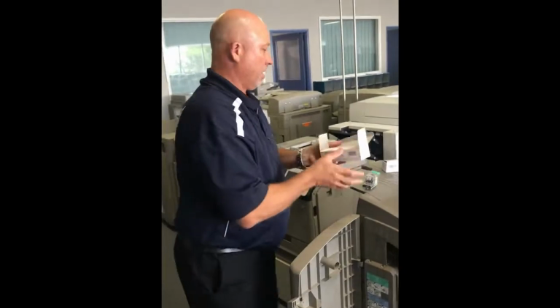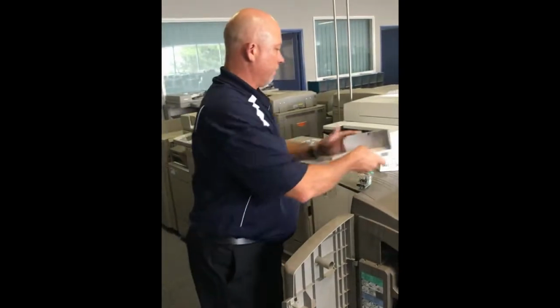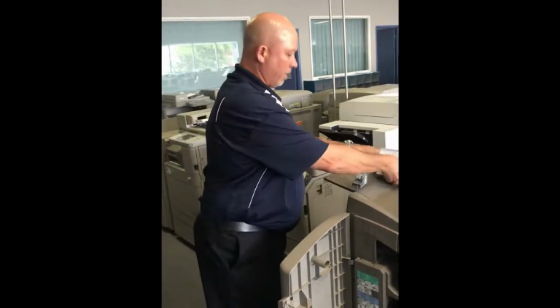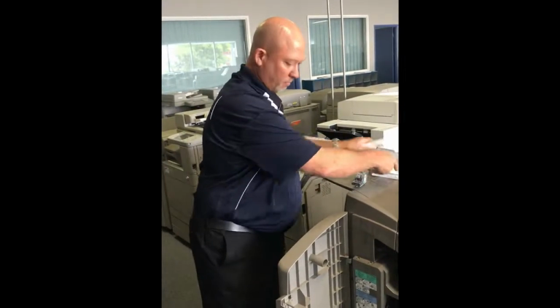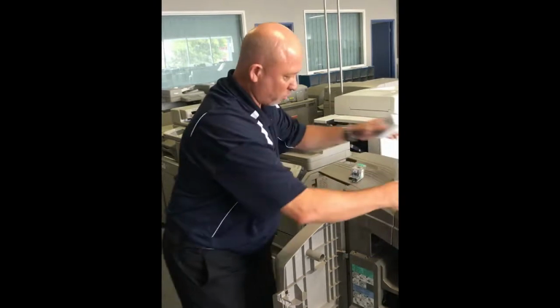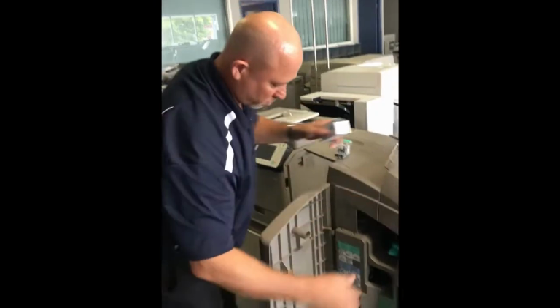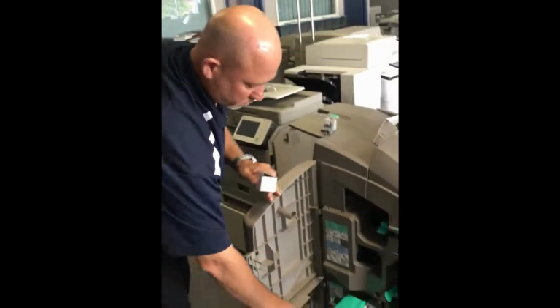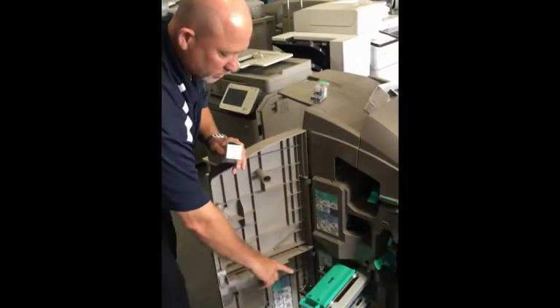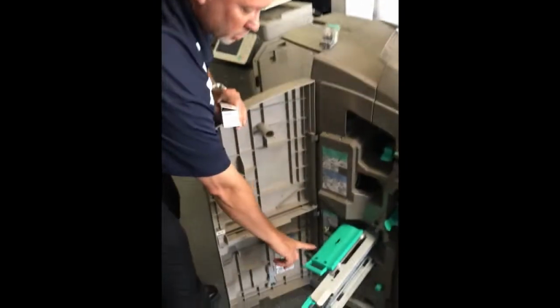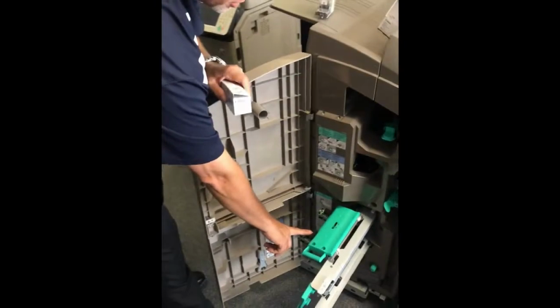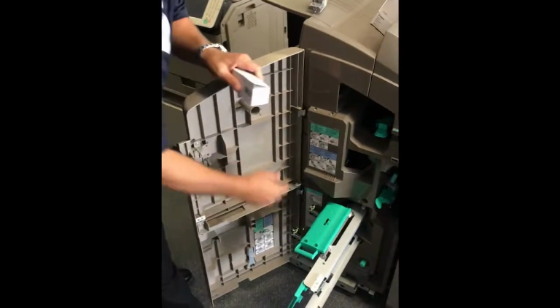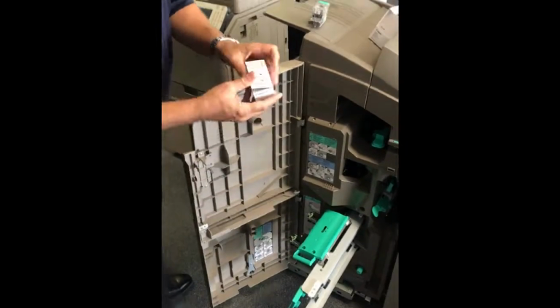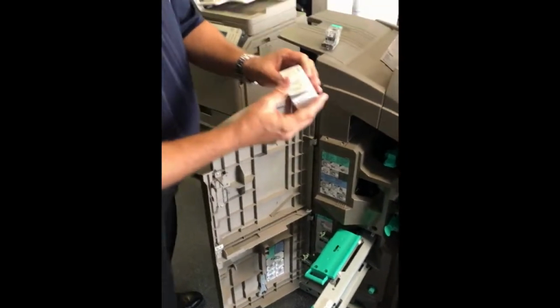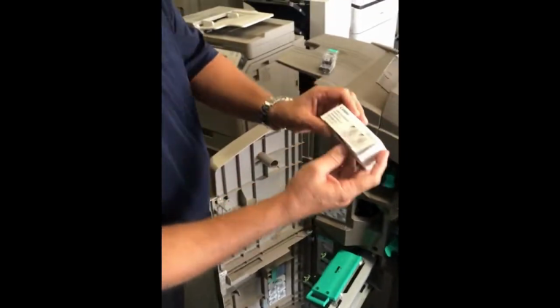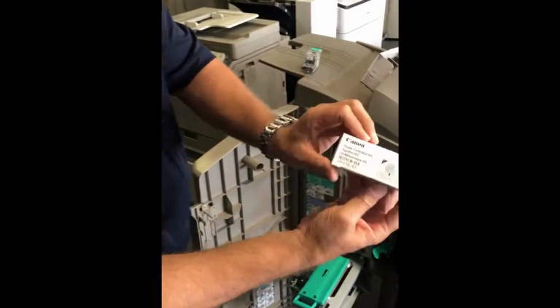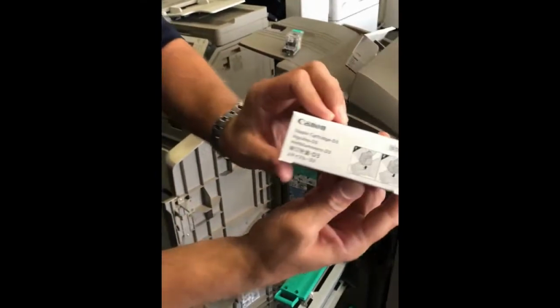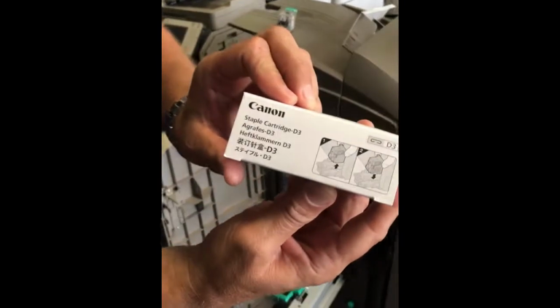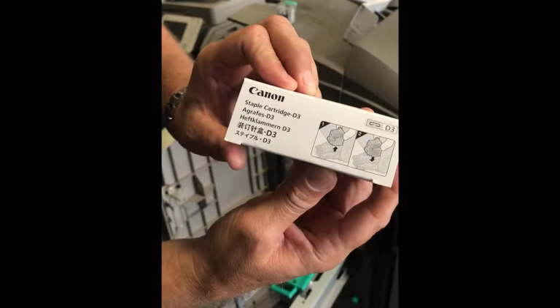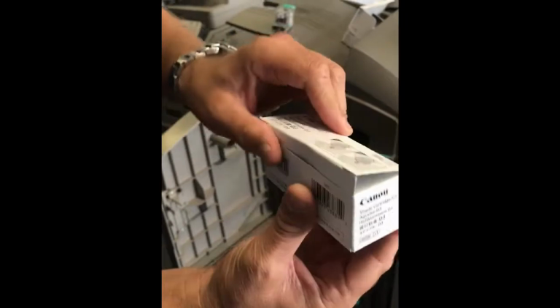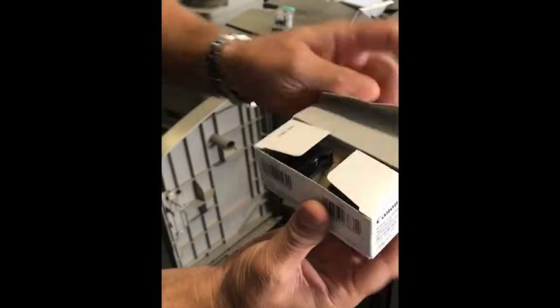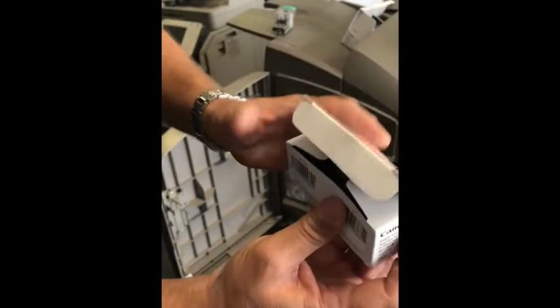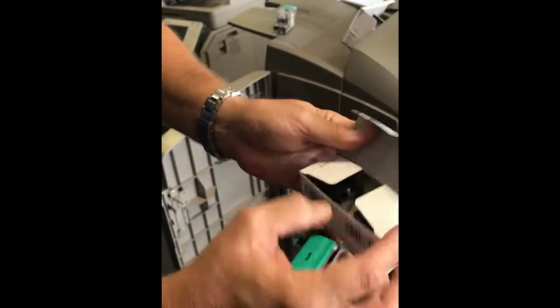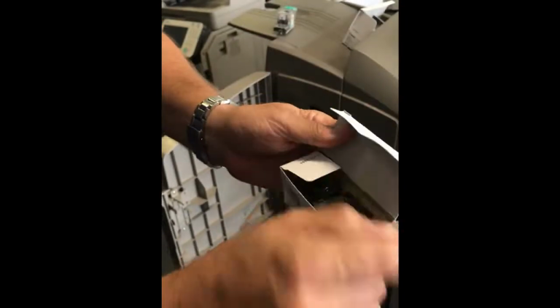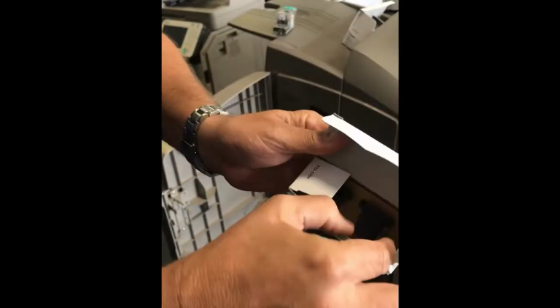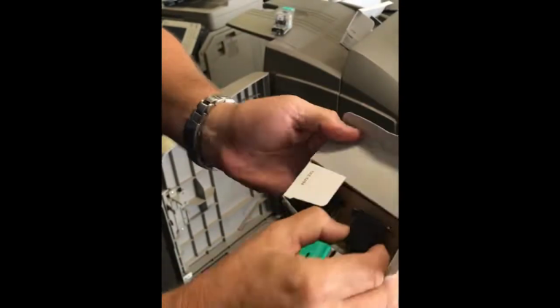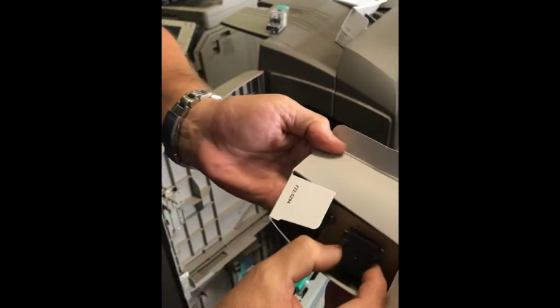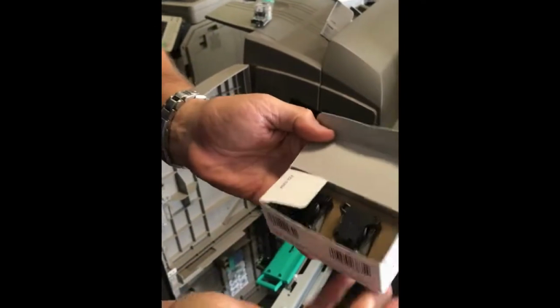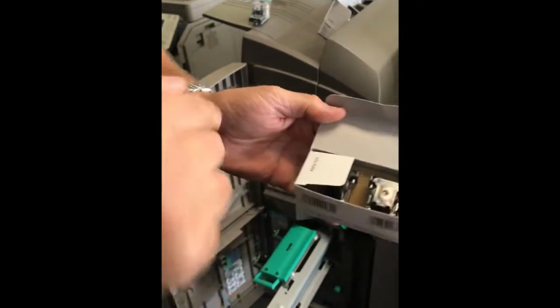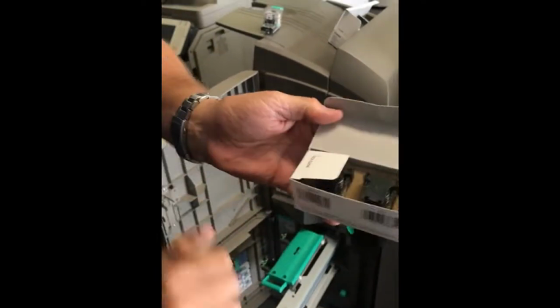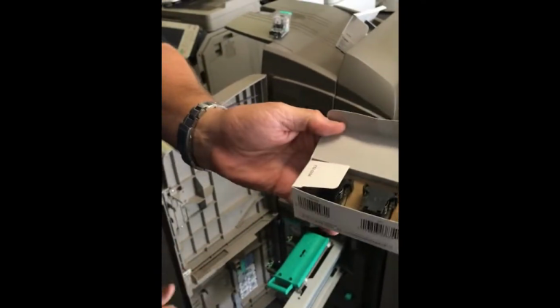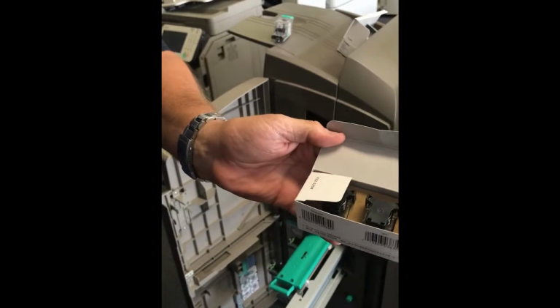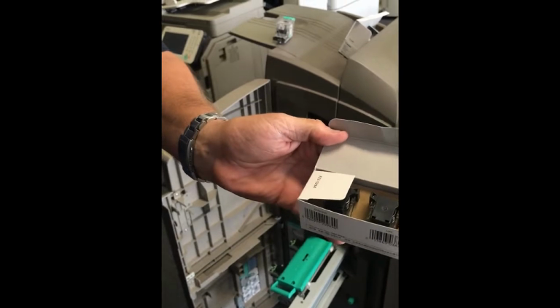For your saddle stitch finisher you will need staple cartridge D3. They will come in a complete unit like that — just pull it out and slide it in as instructed.